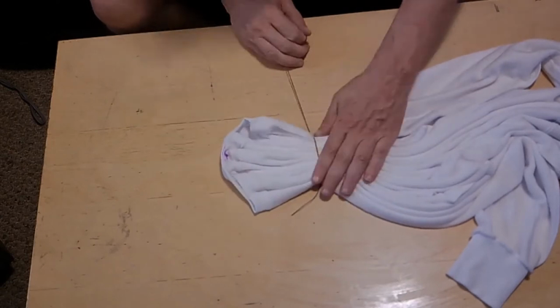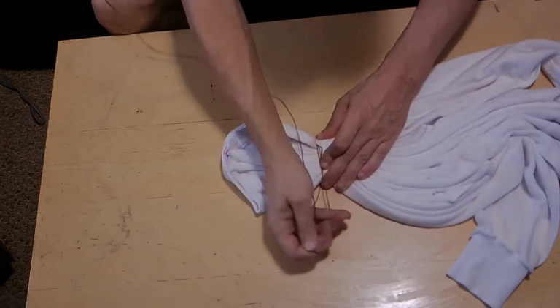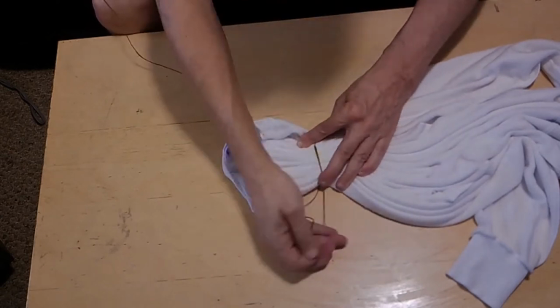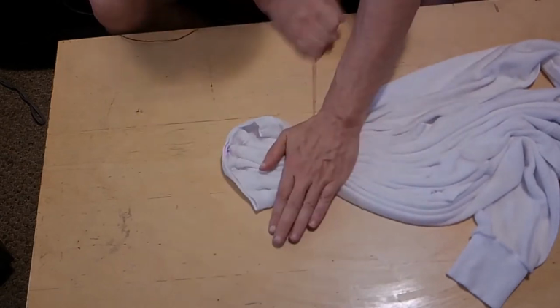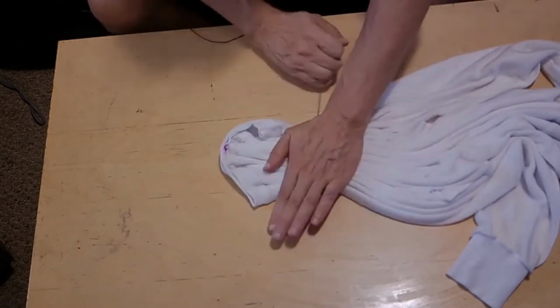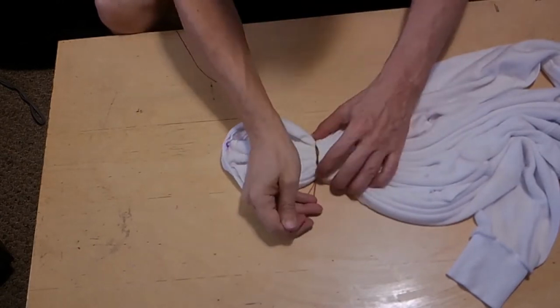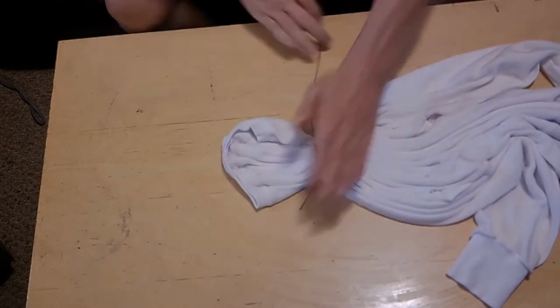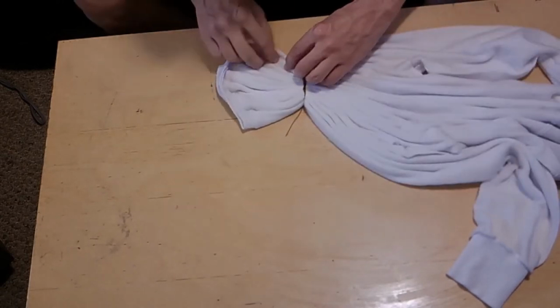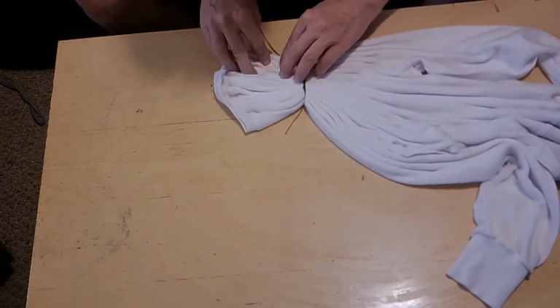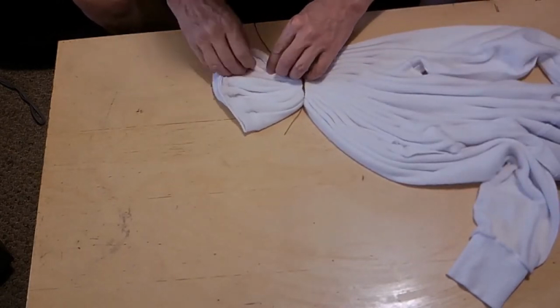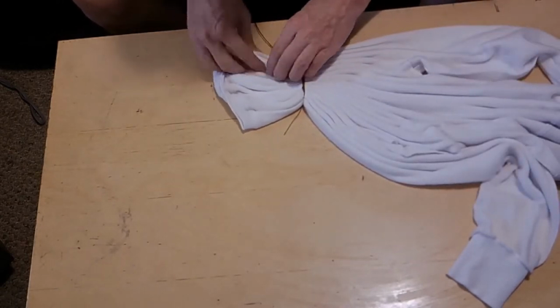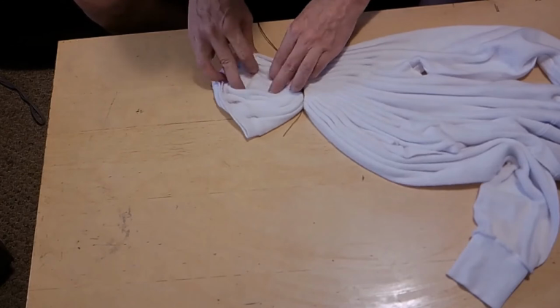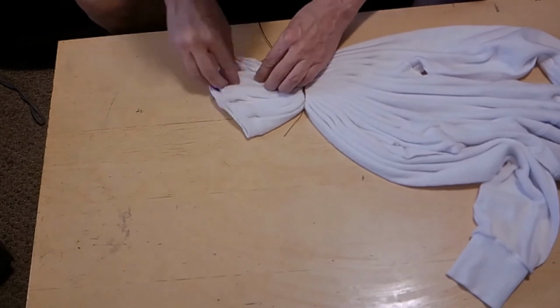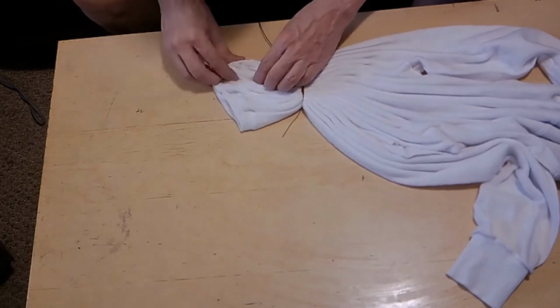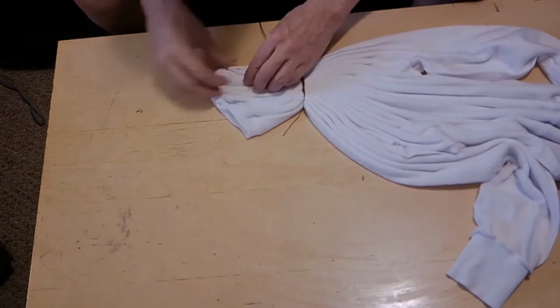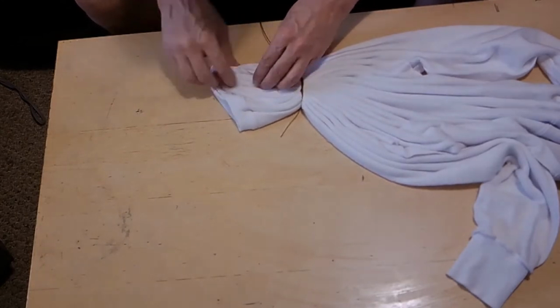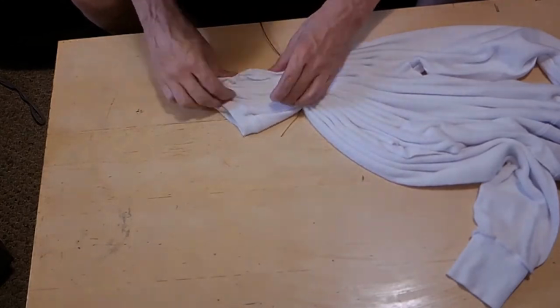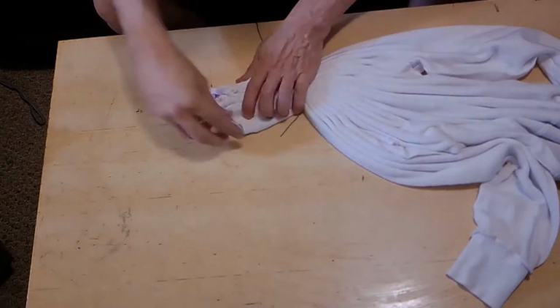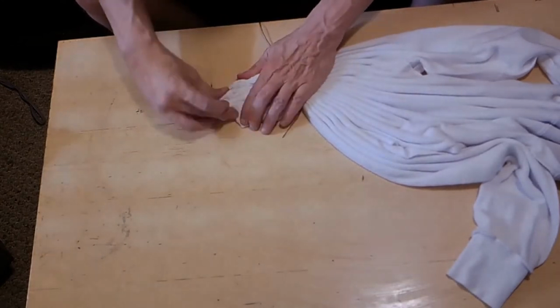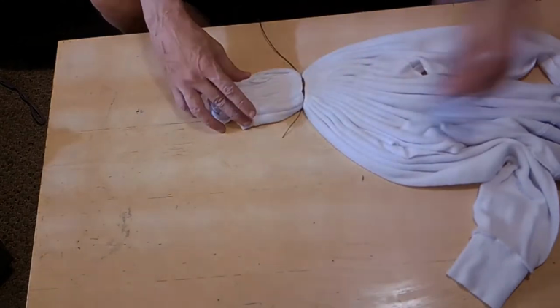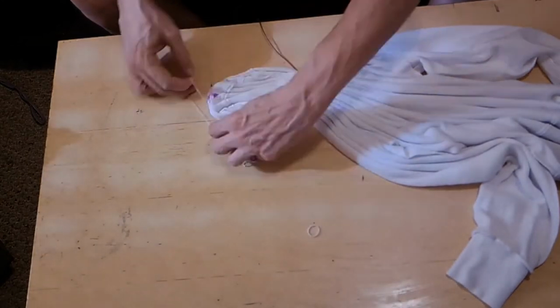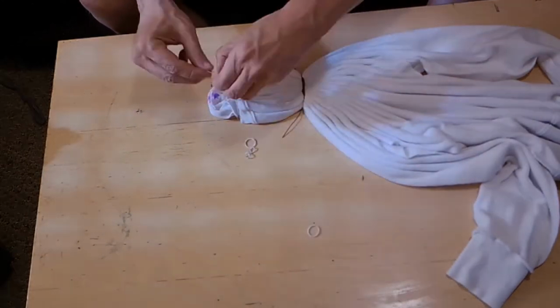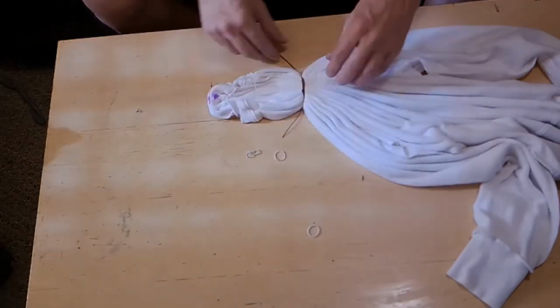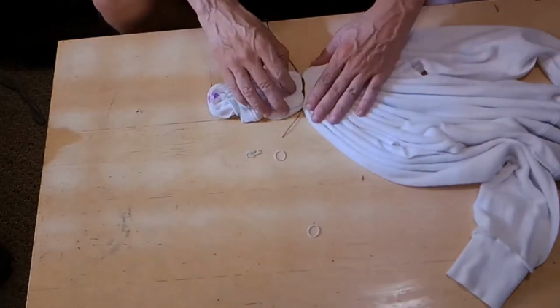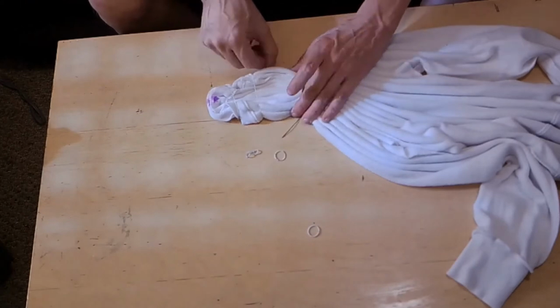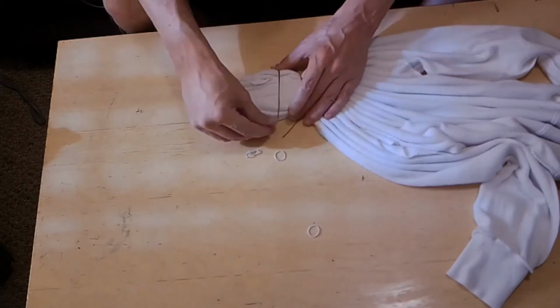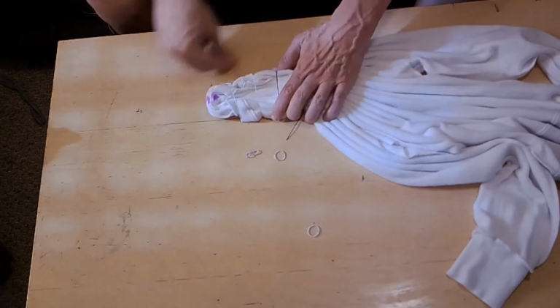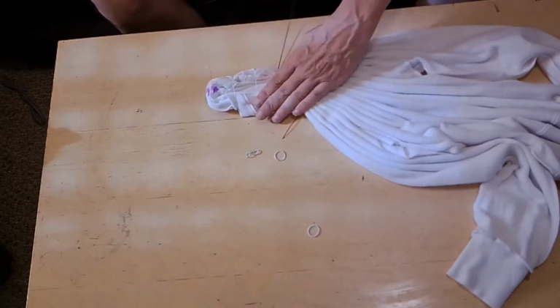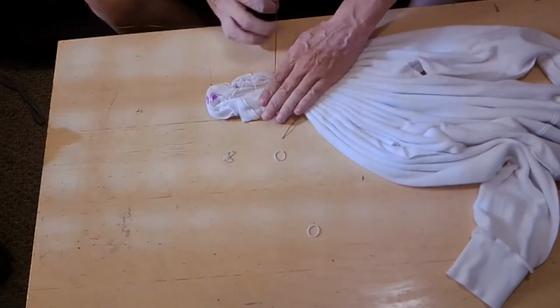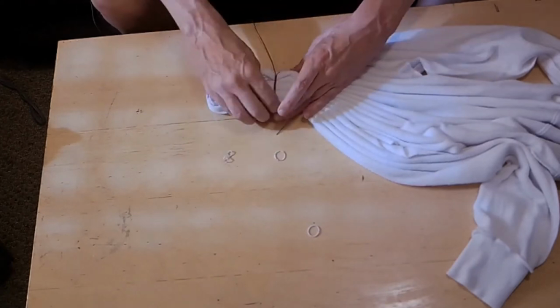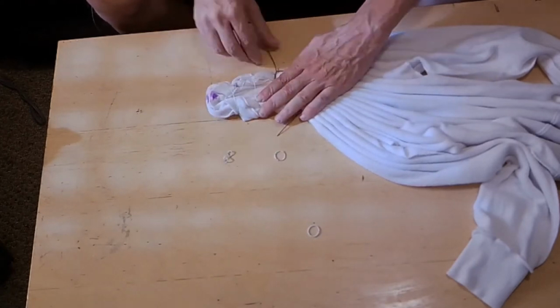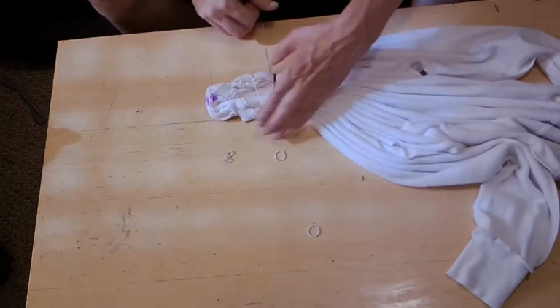I tie it with a little sinew, then start working that top part, trying to get those folds again. I'm not trying to get all the way to the top of the collar, but pretty close.